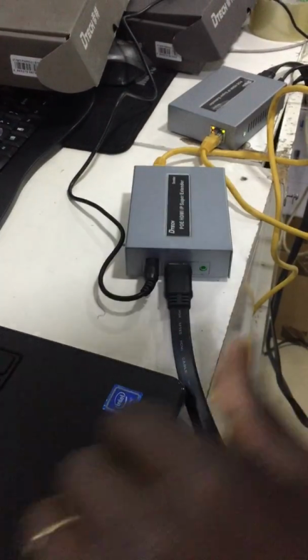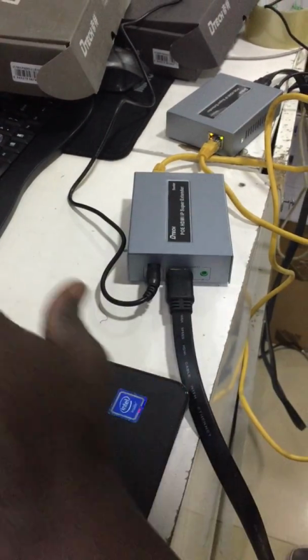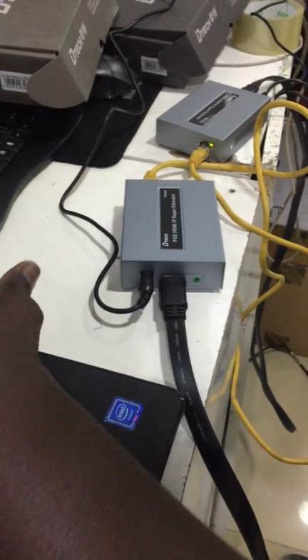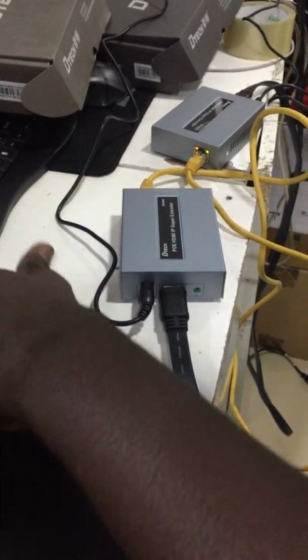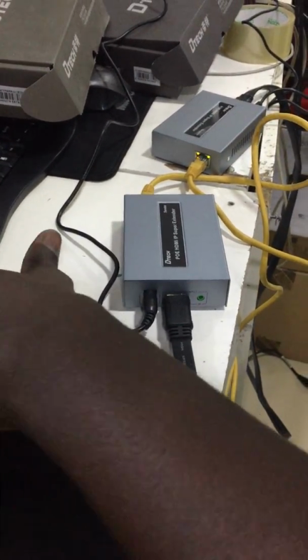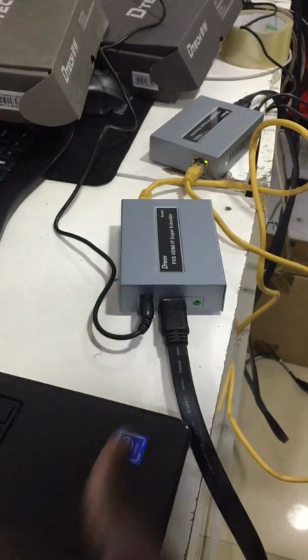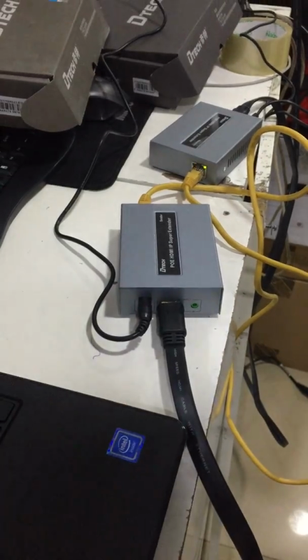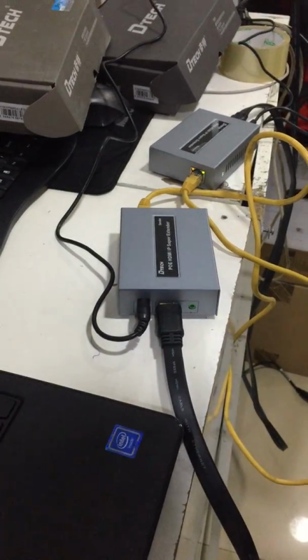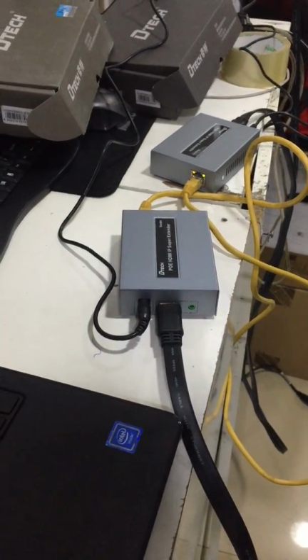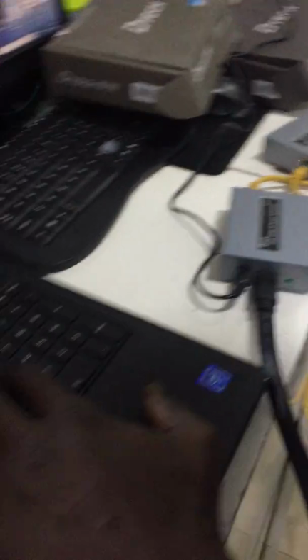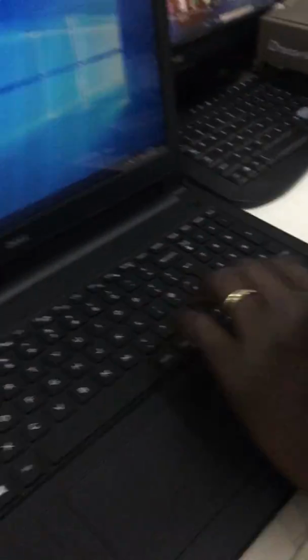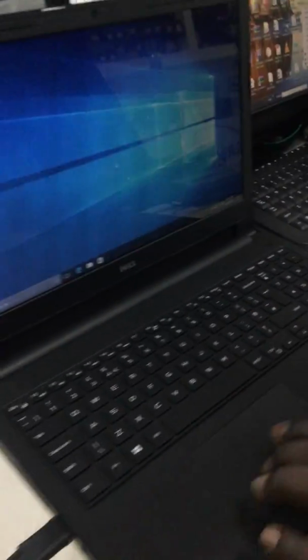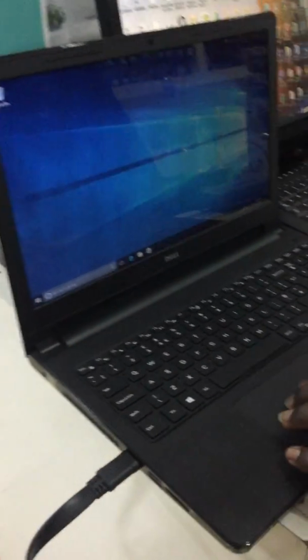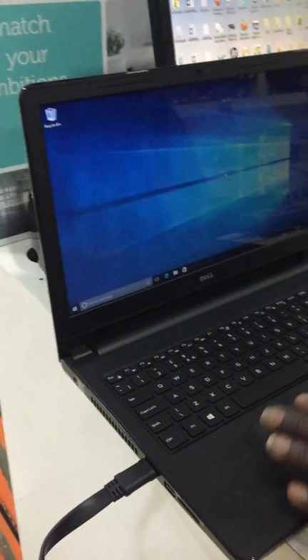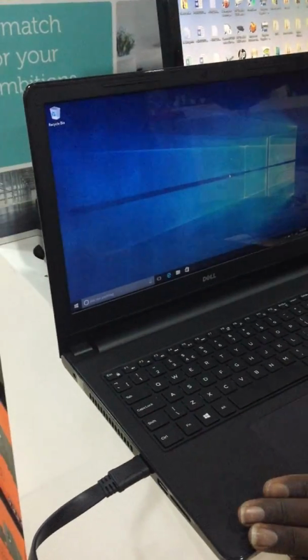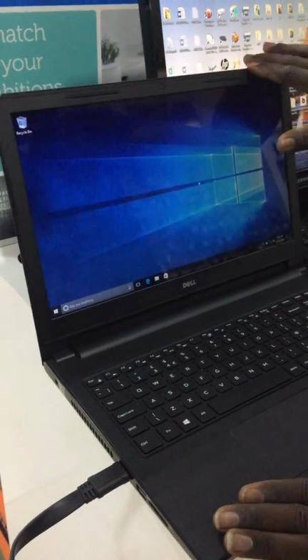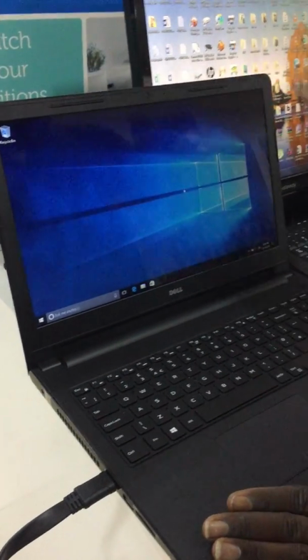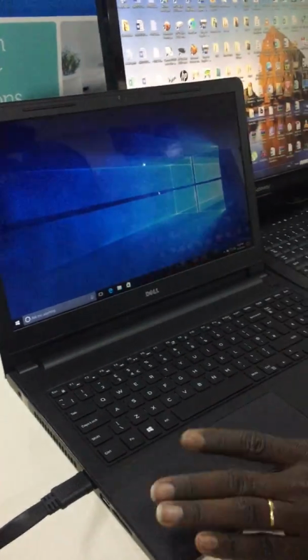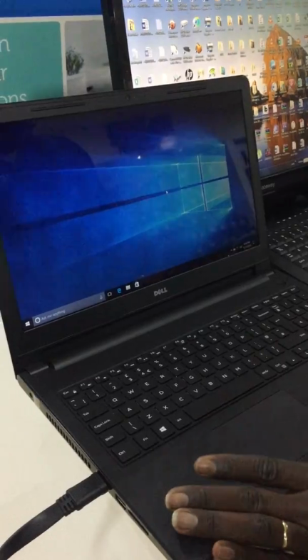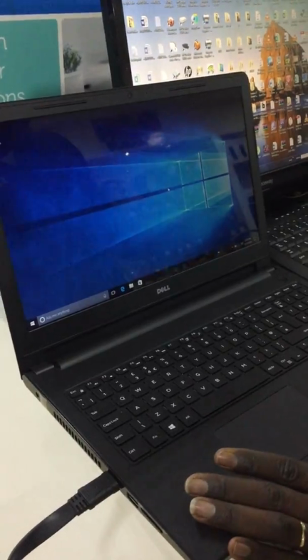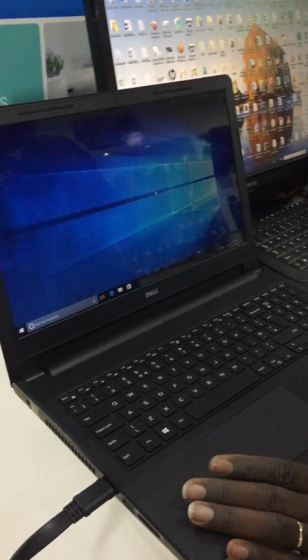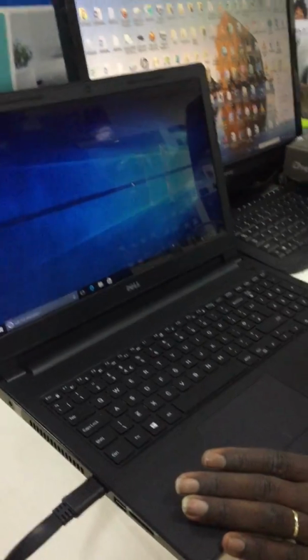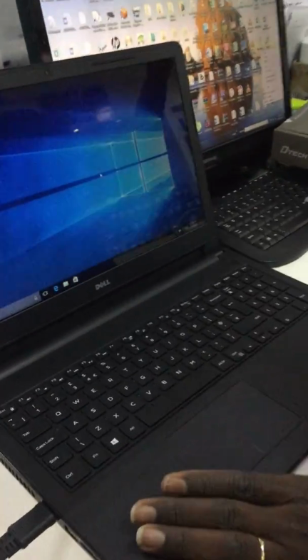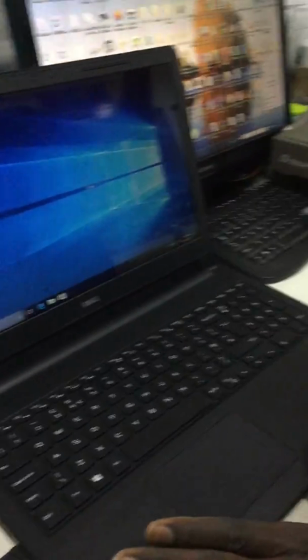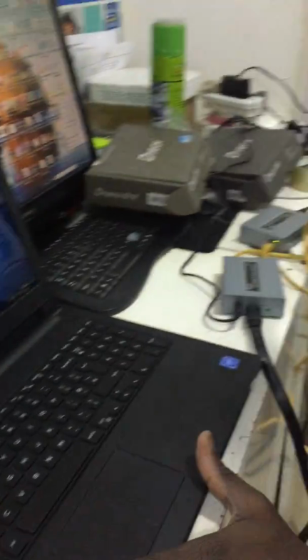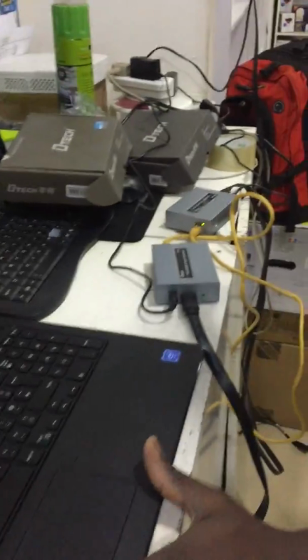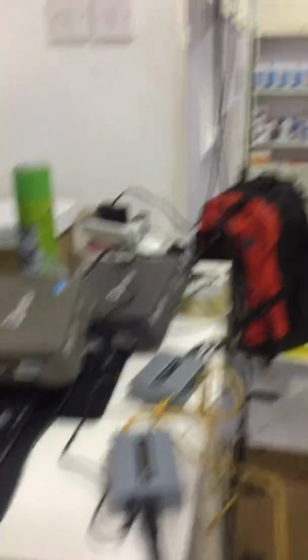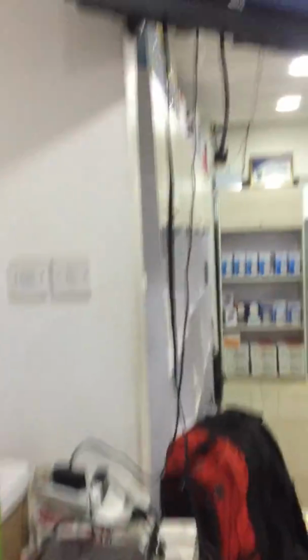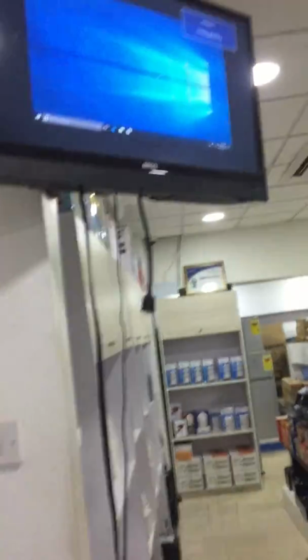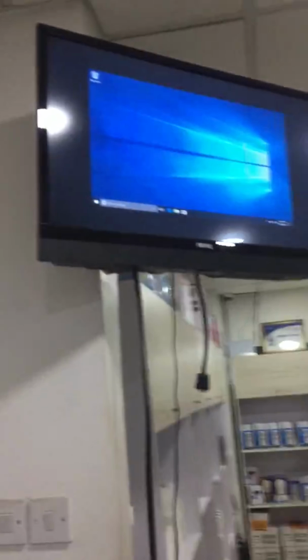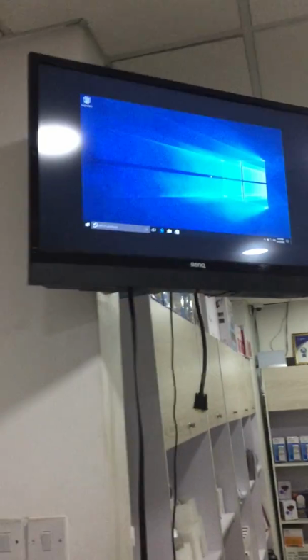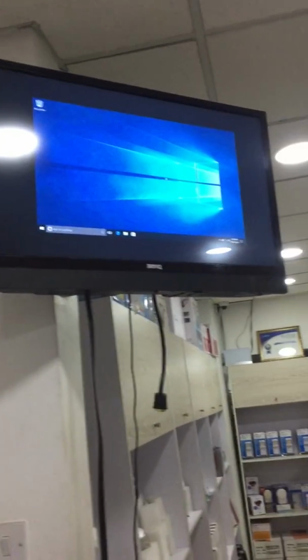Now guys, let's see if it works. The laptop is on, and it should reflect on the monitor. Bingo, there we go!